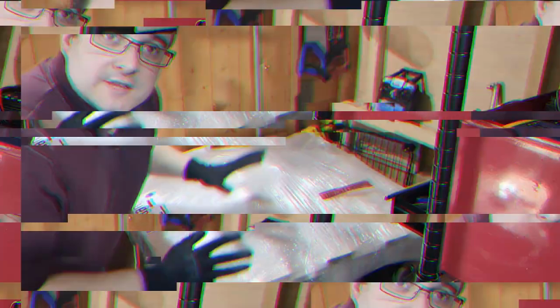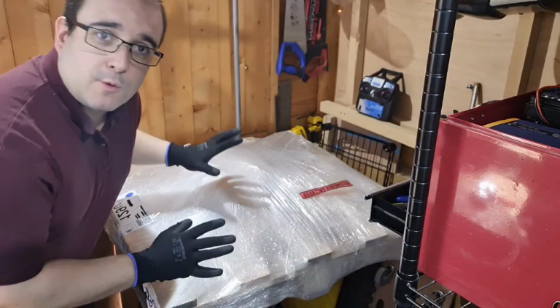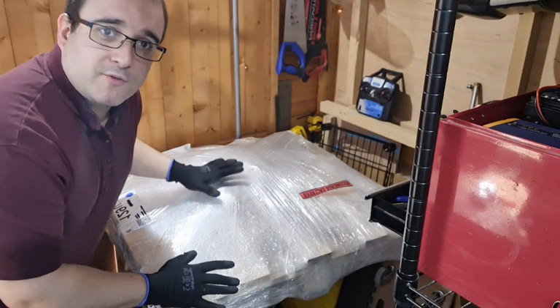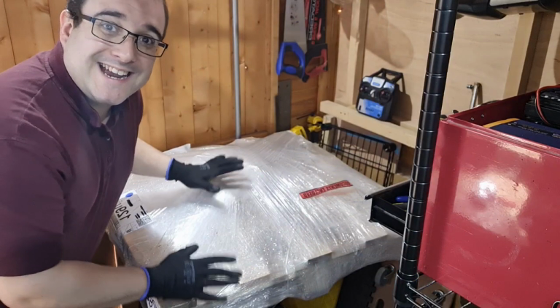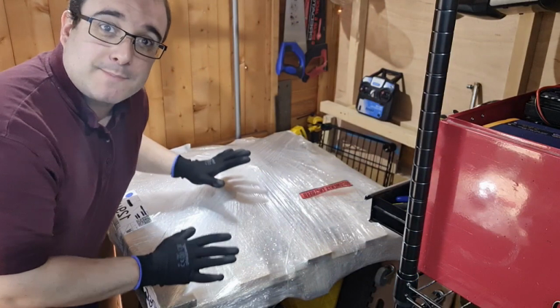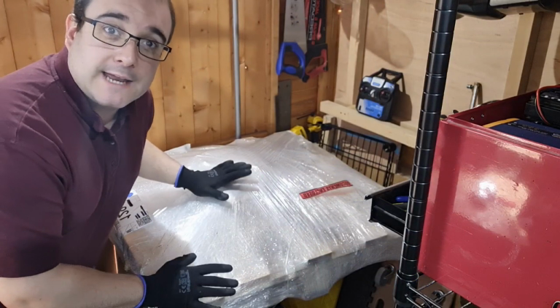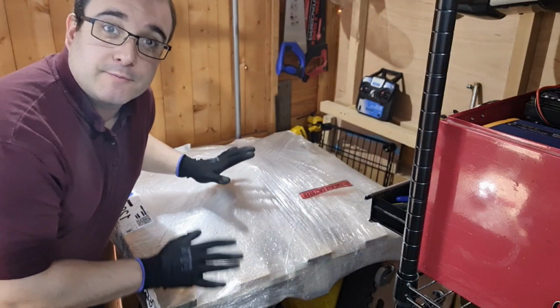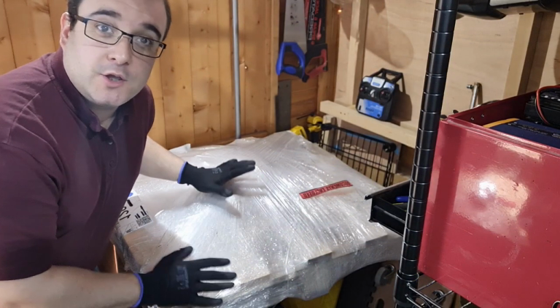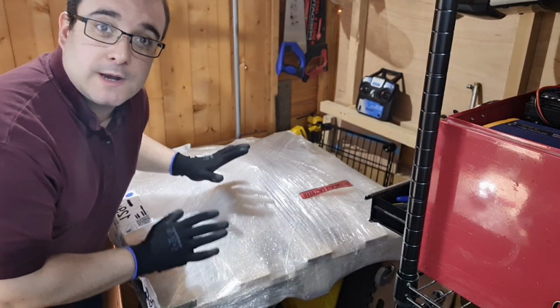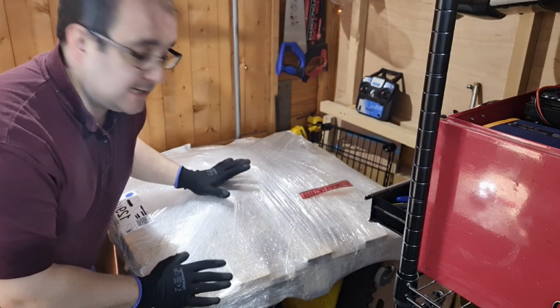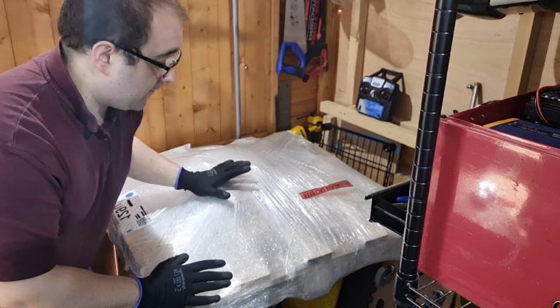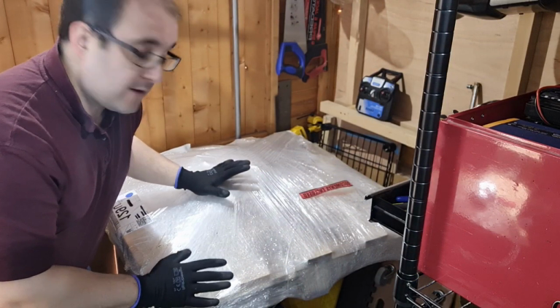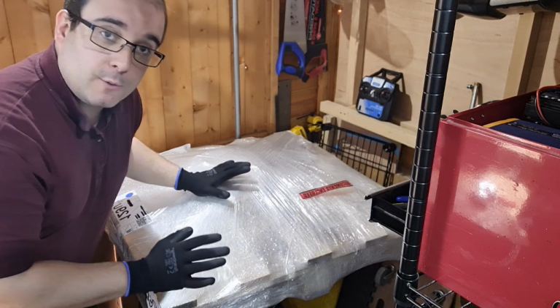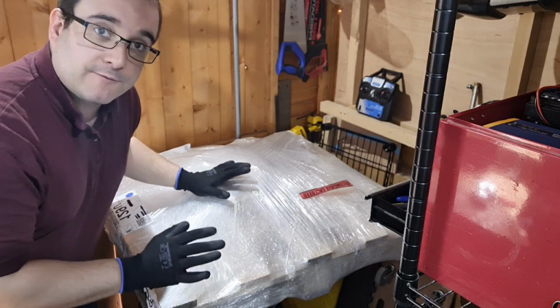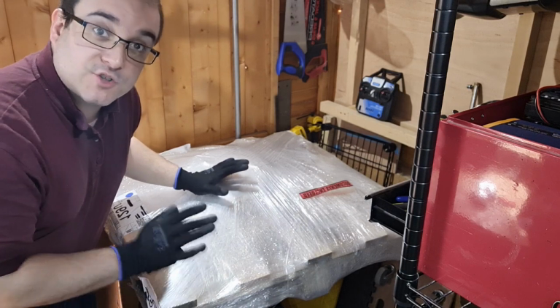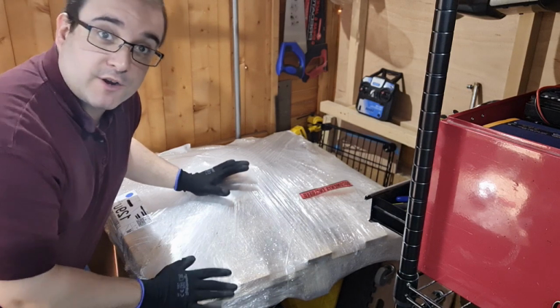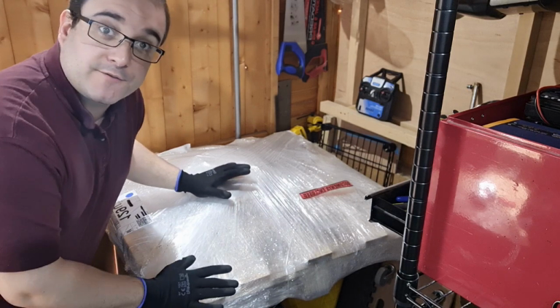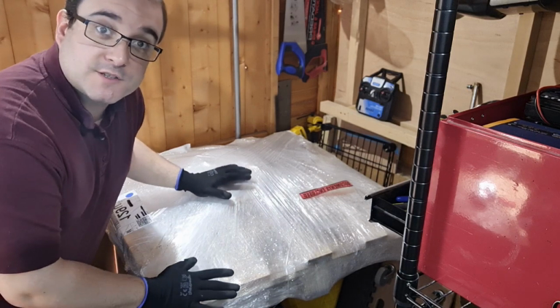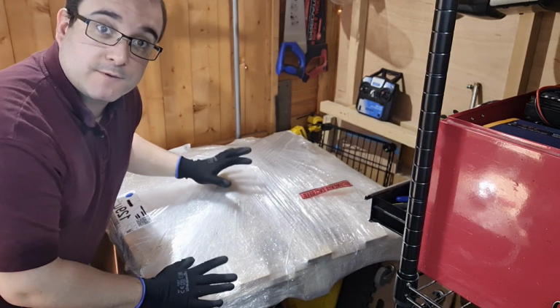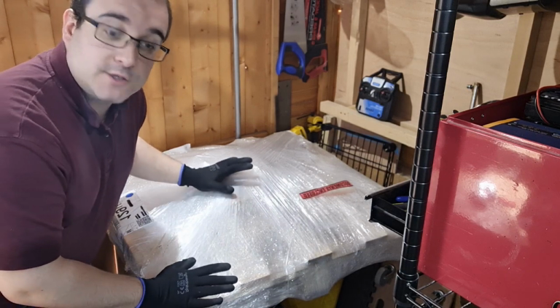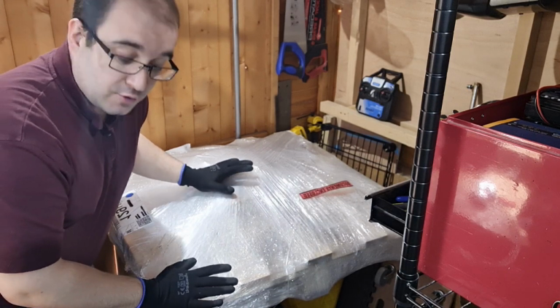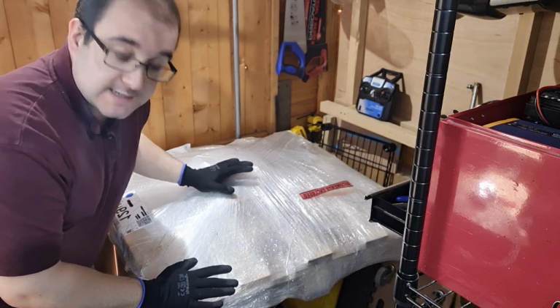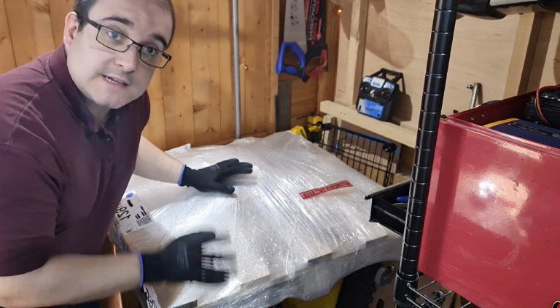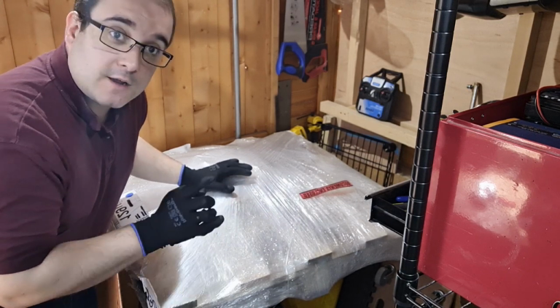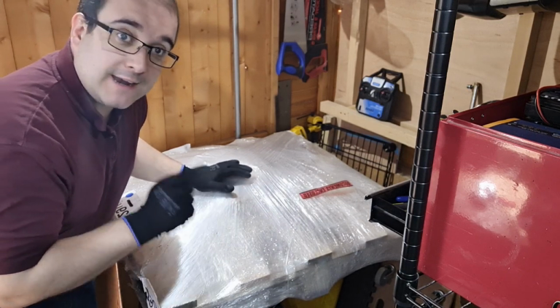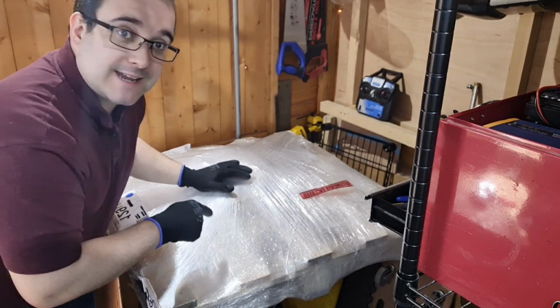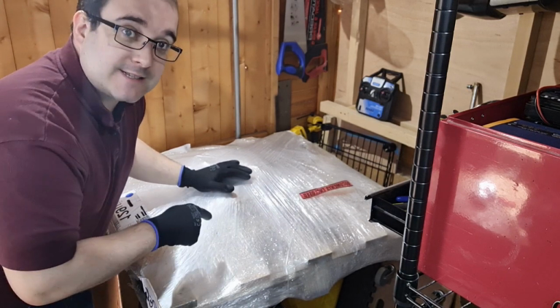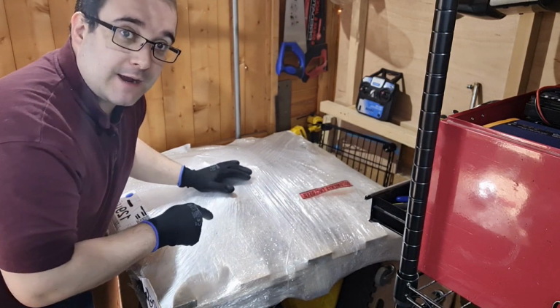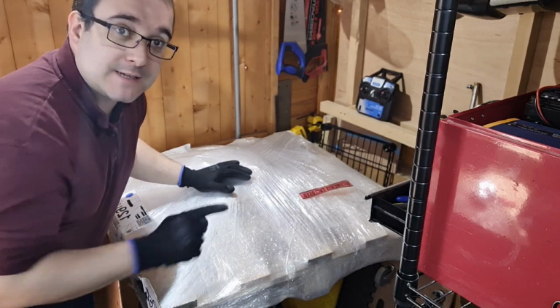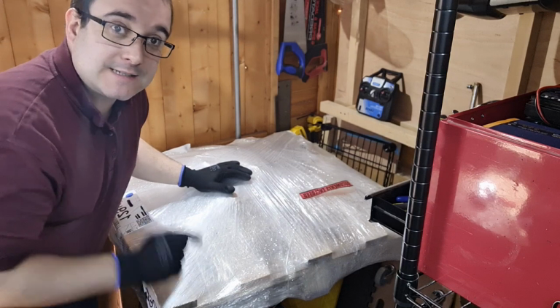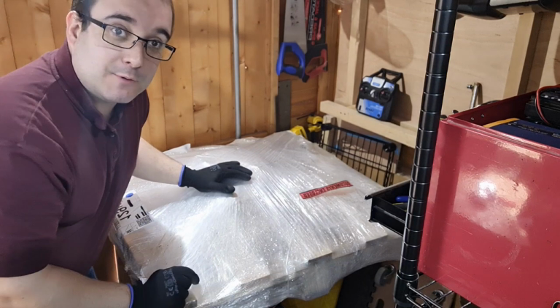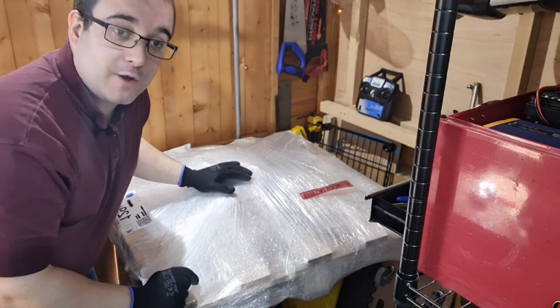What we've got here is a pallet from Q Laser, who we've just tried for the first time for this new project. So let's get this thing unwrapped and see what we've got.